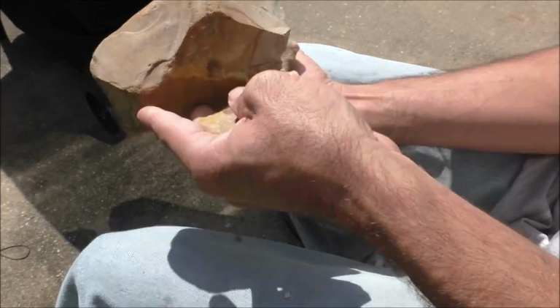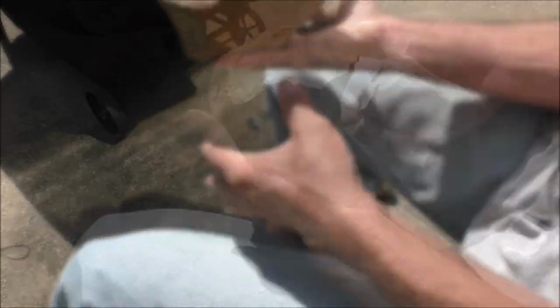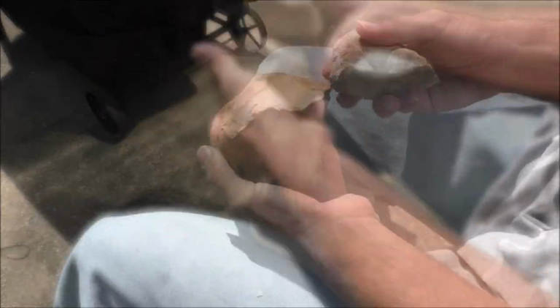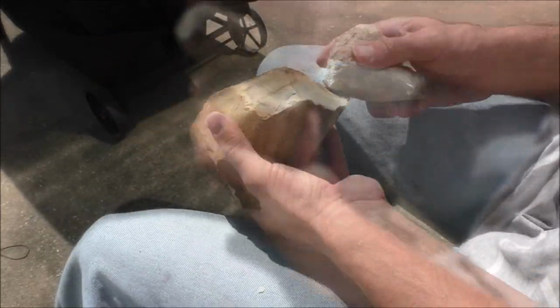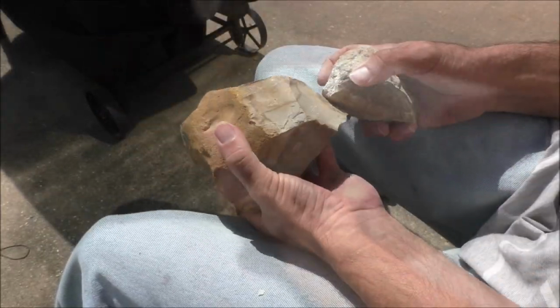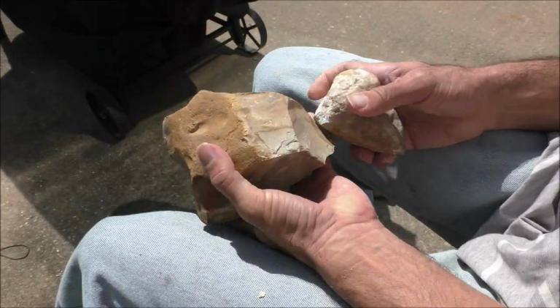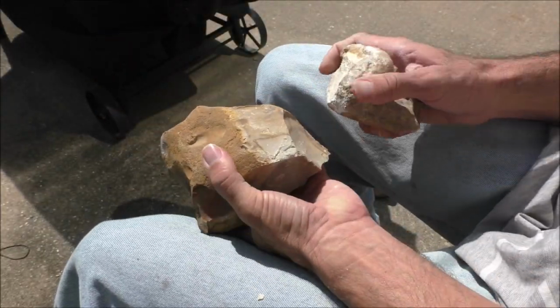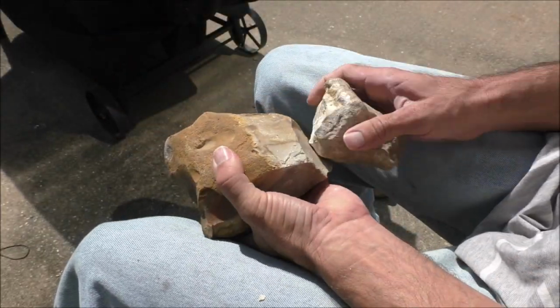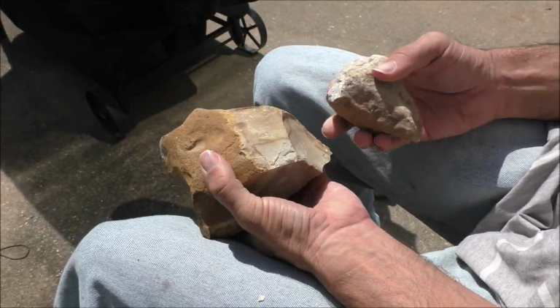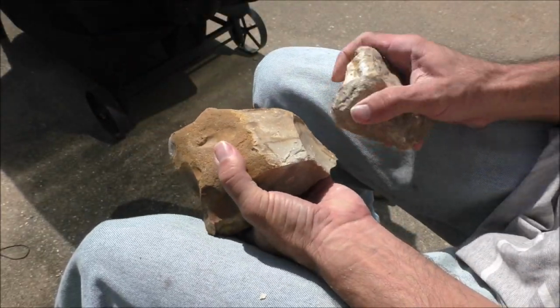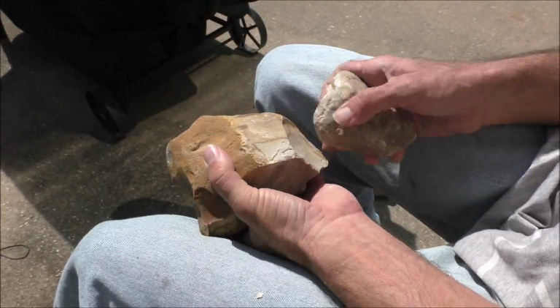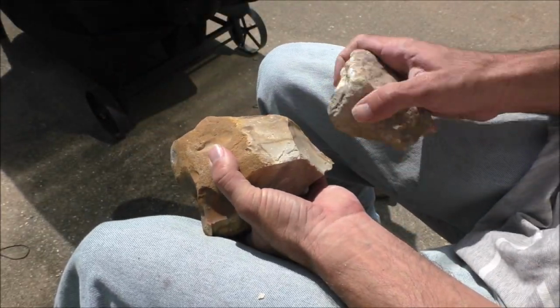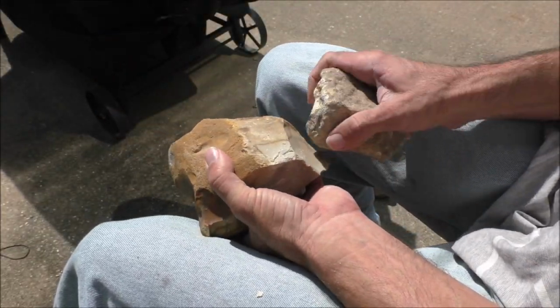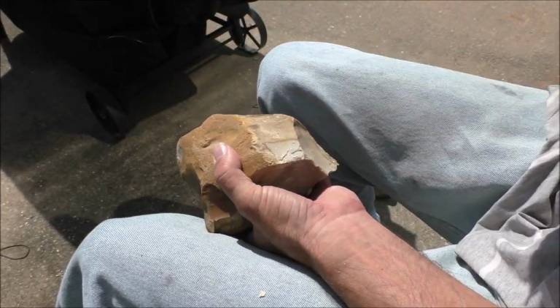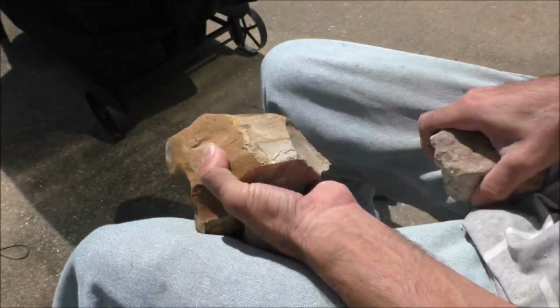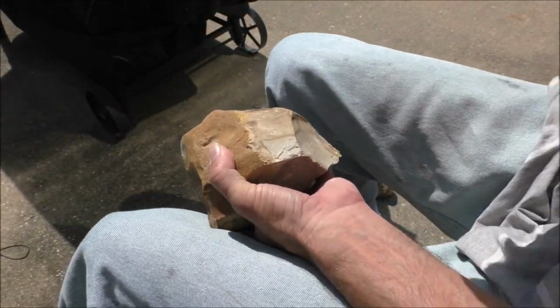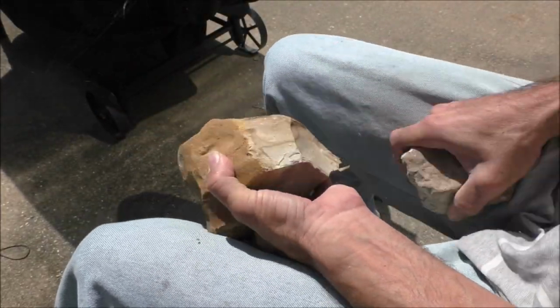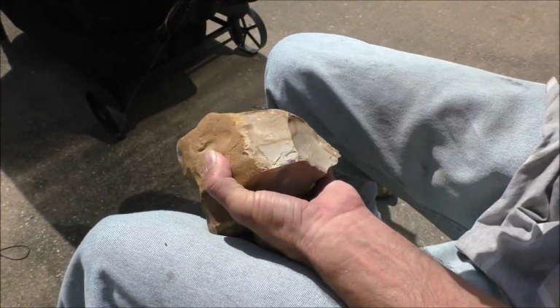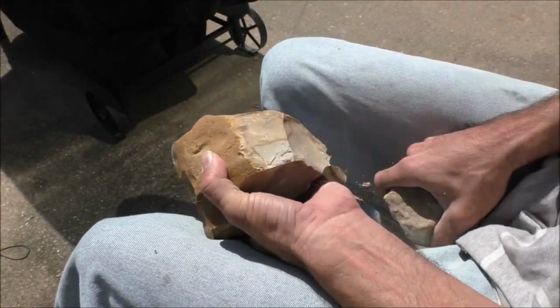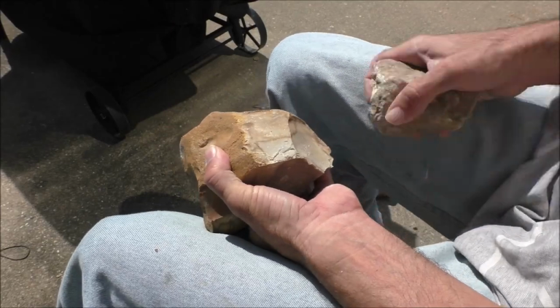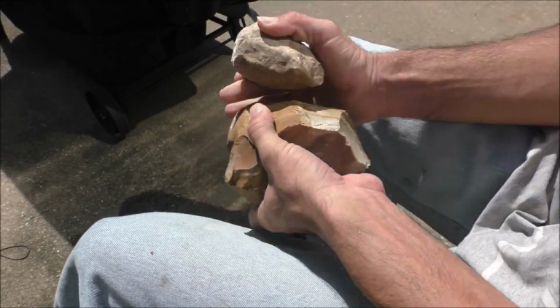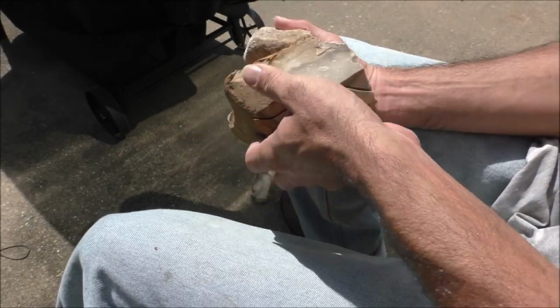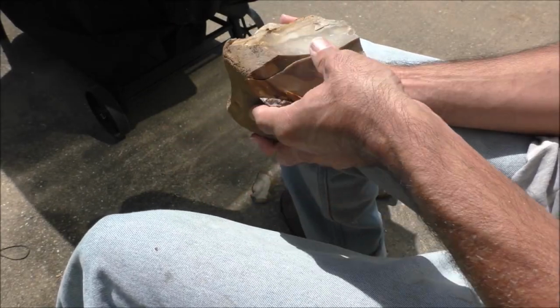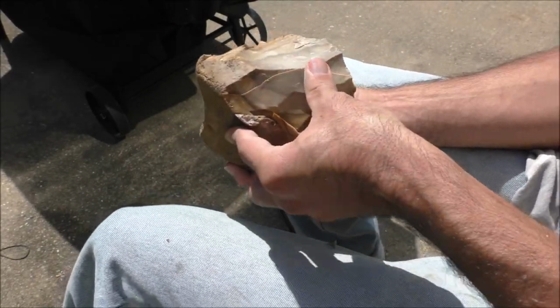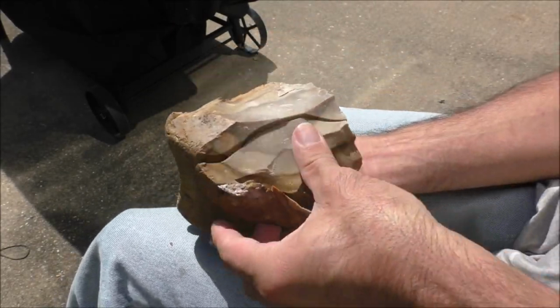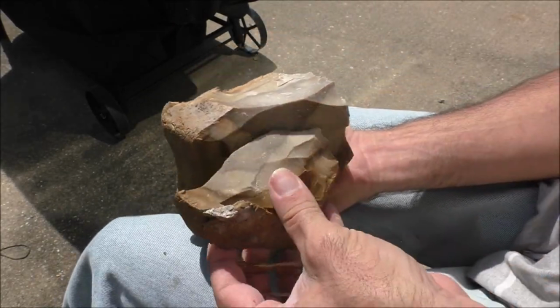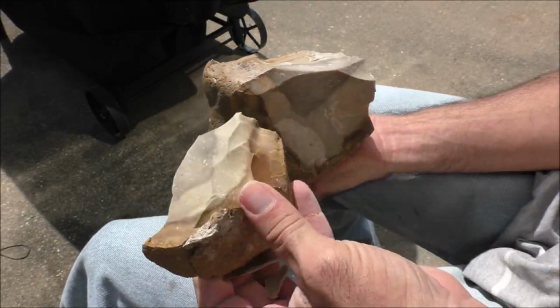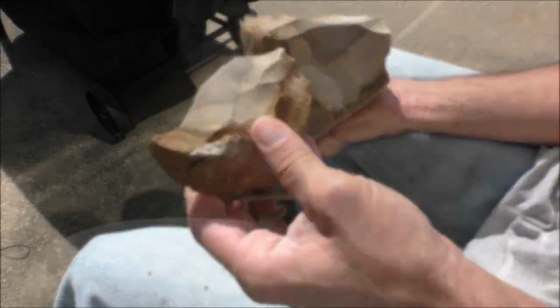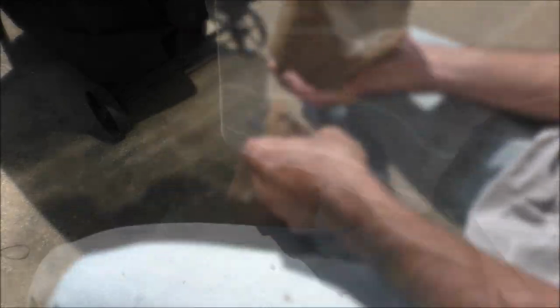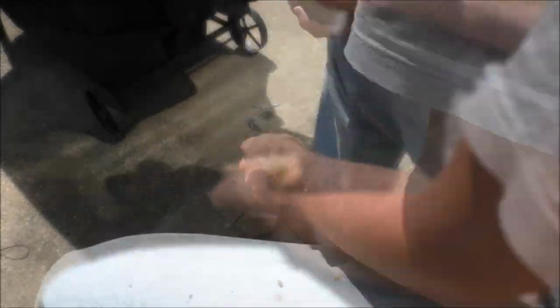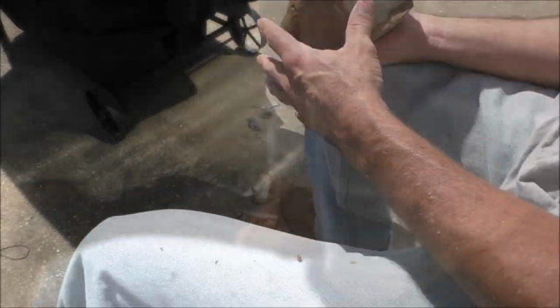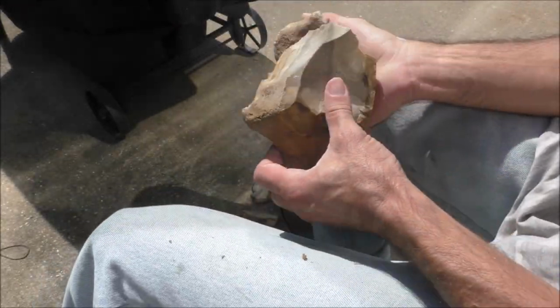Today I'm going to demonstrate how three of the primary Neanderthal tools — flake knives, the hand axe, and the Lavalois blade — could all be created from a single stone.